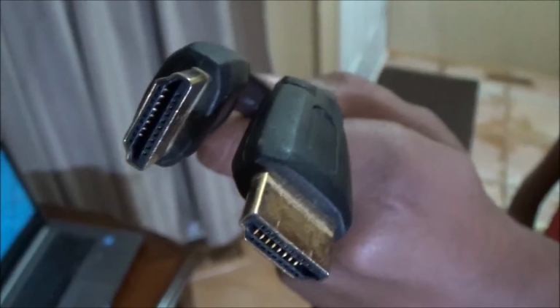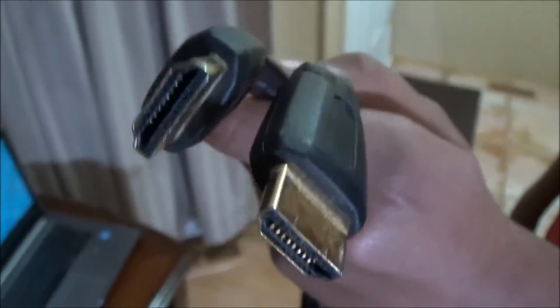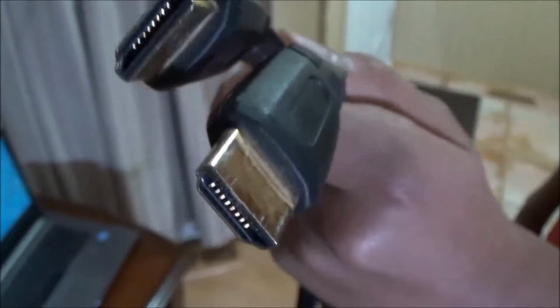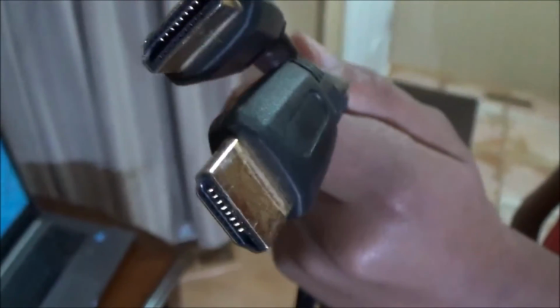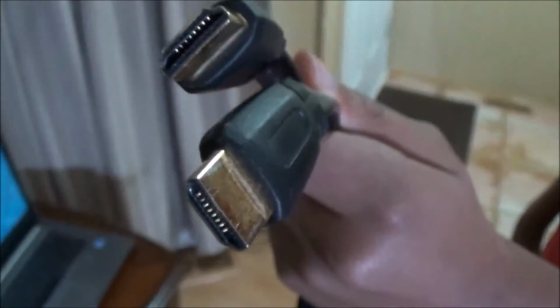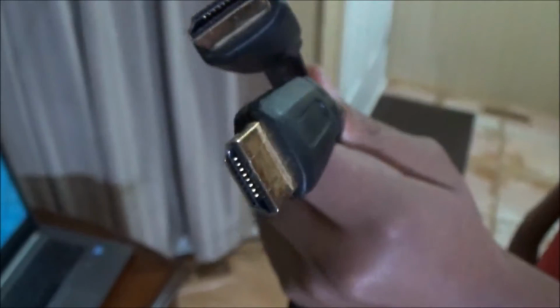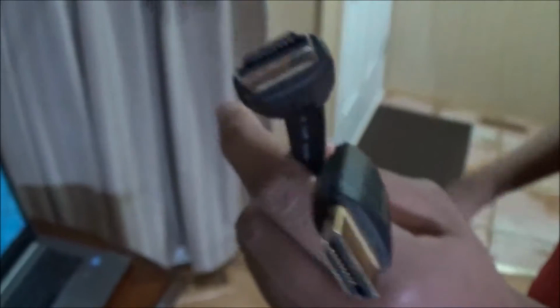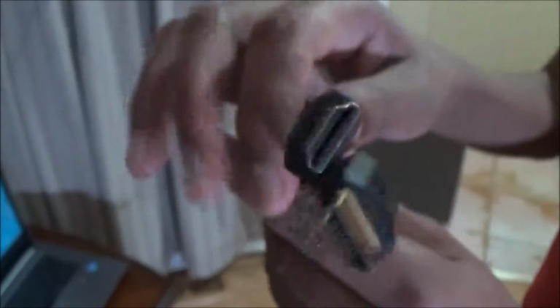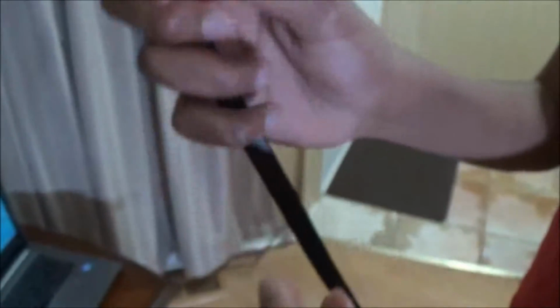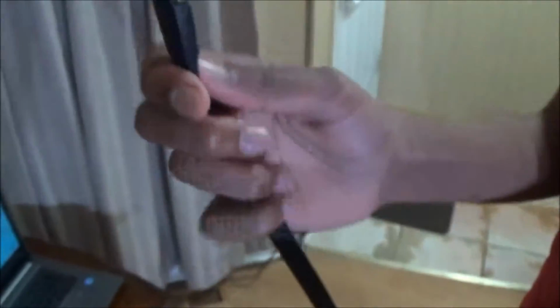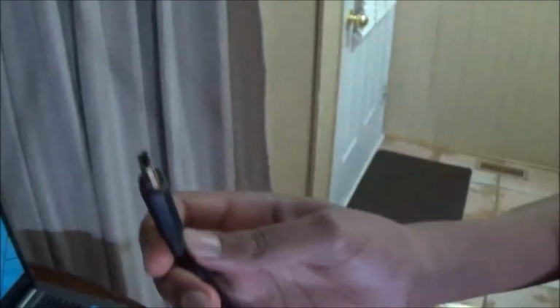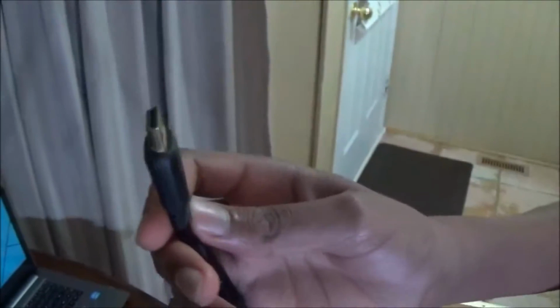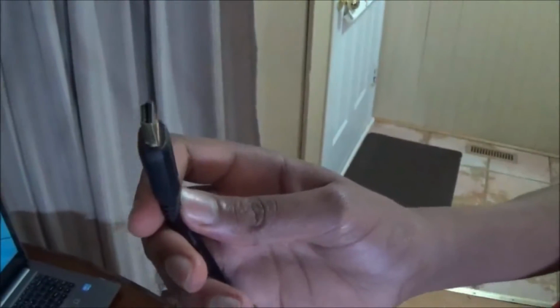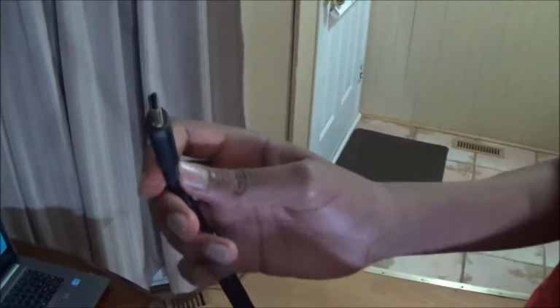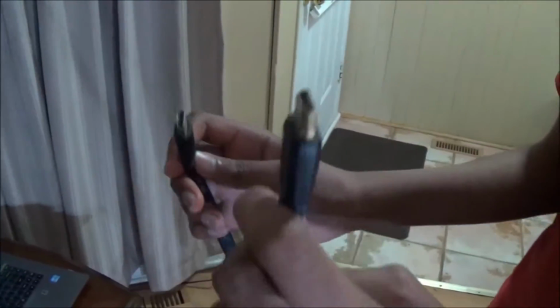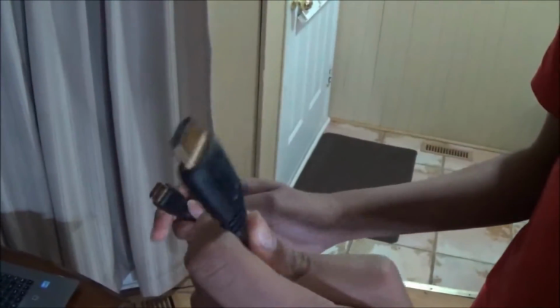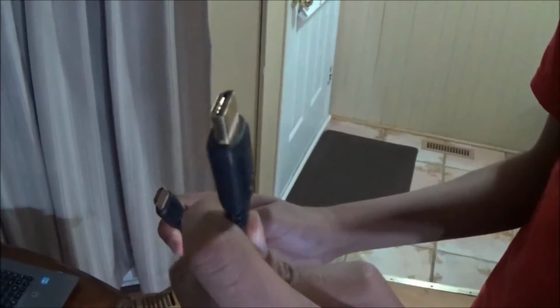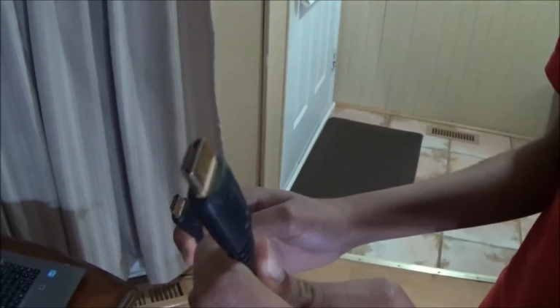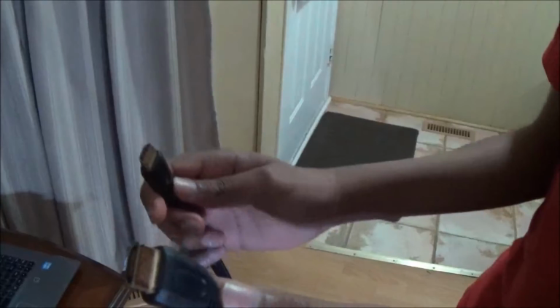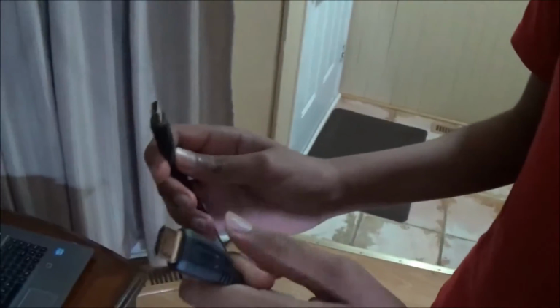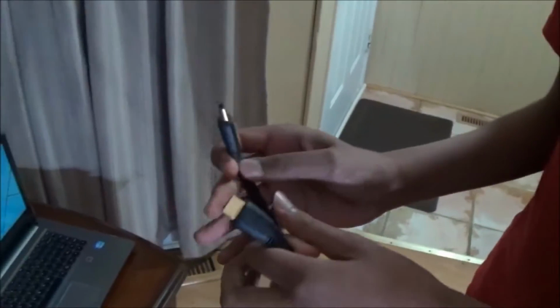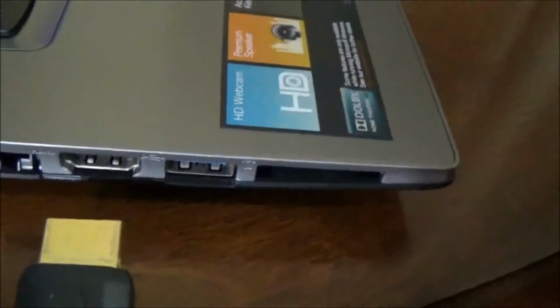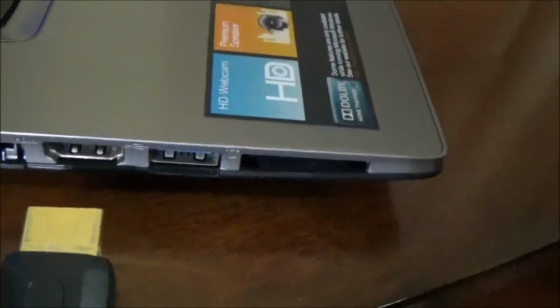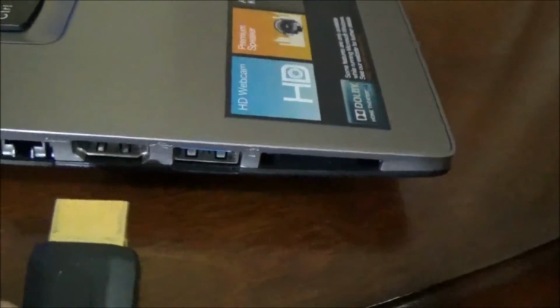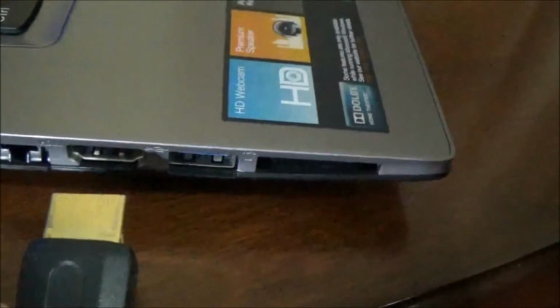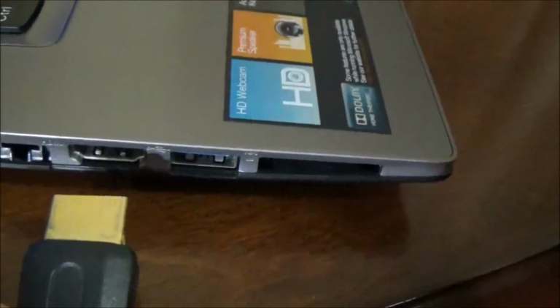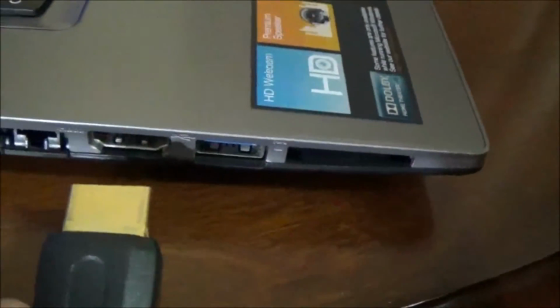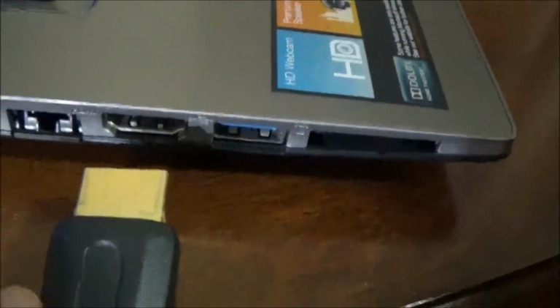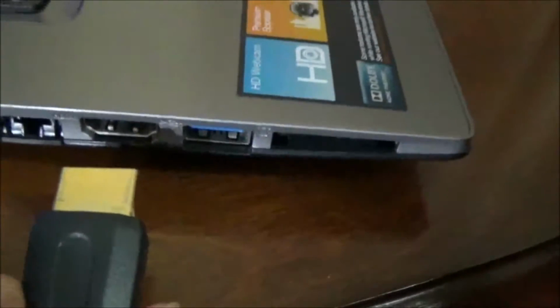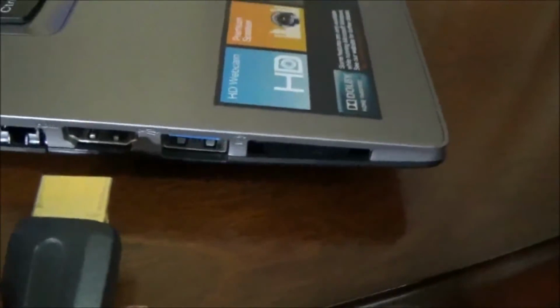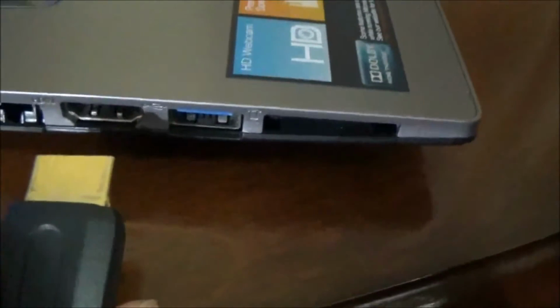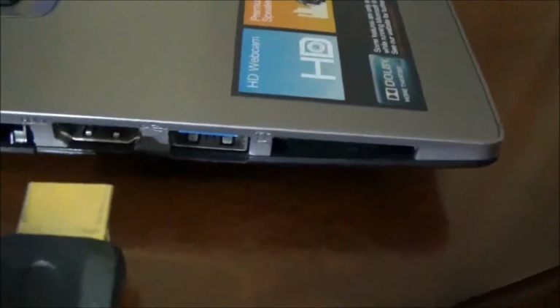This is the HDMI cable. I'll choose one end and connect it to my laptop, and the other end will go into the TV. Now, I'll connect the HDMI cable to the HDMI port on my laptop.